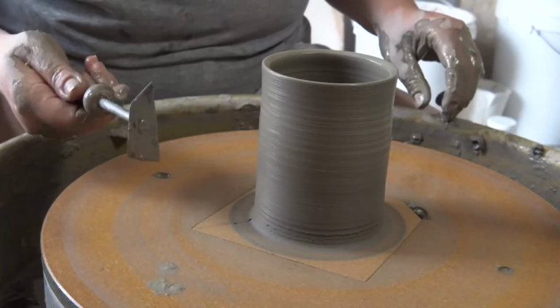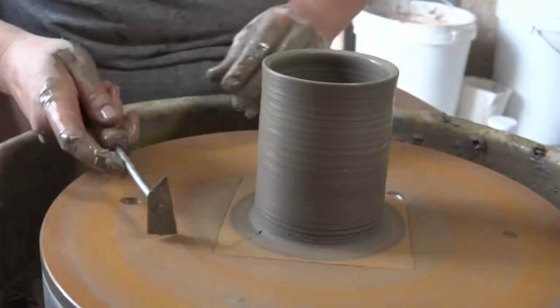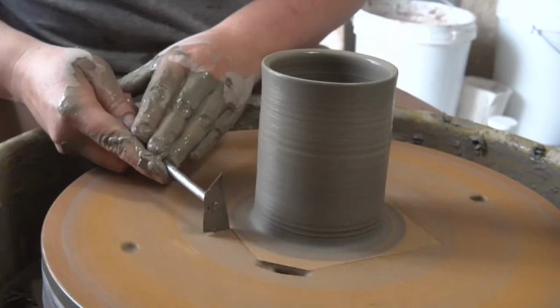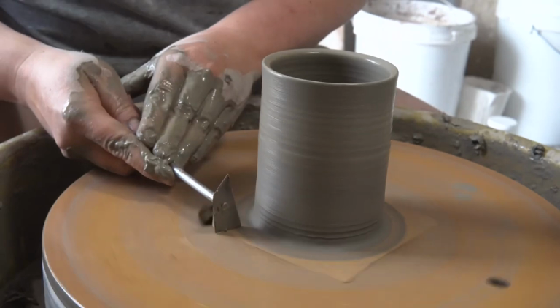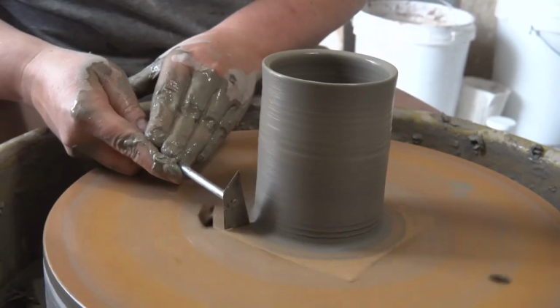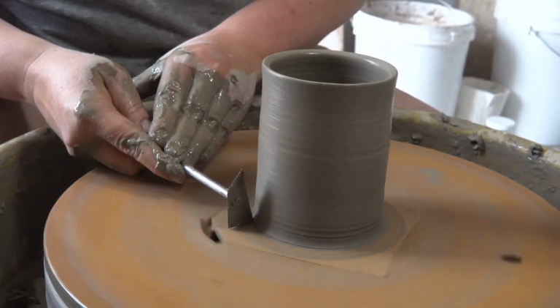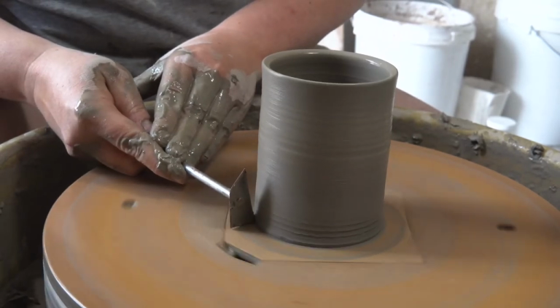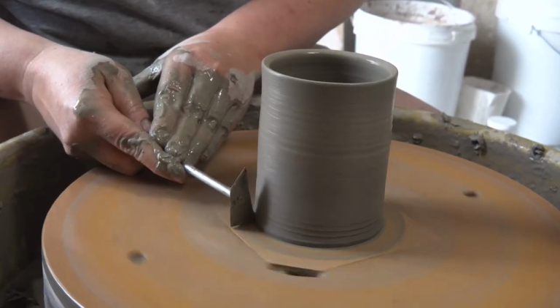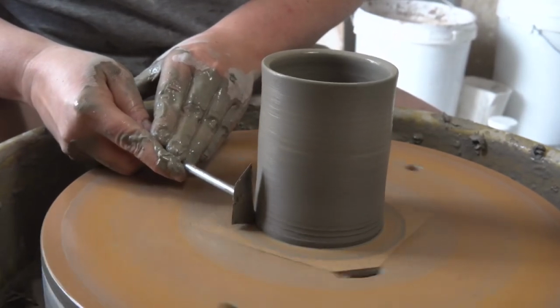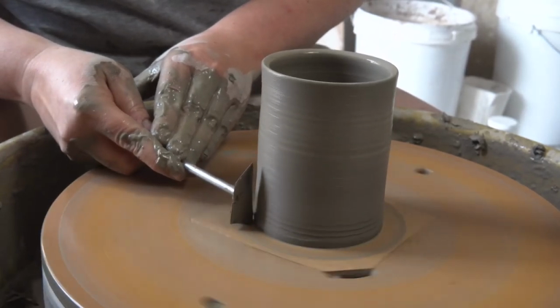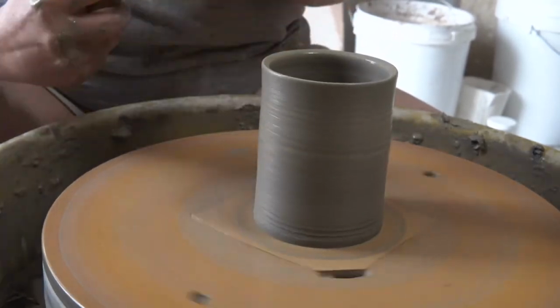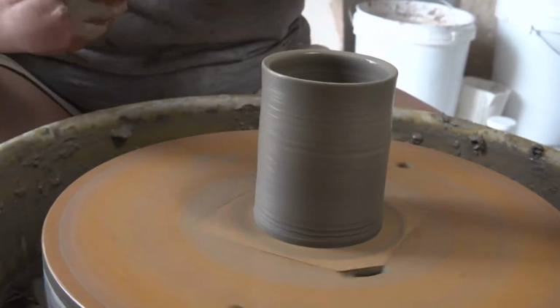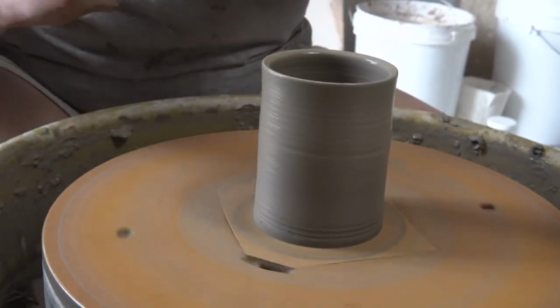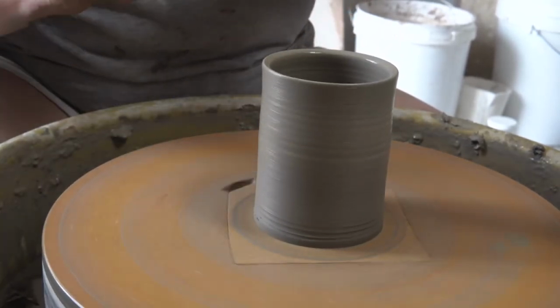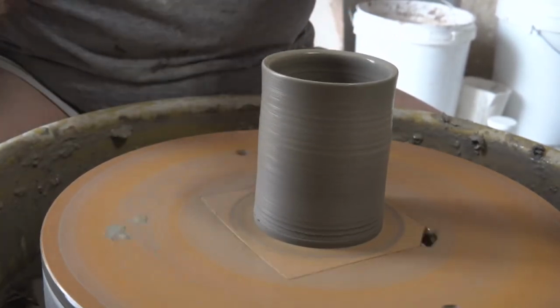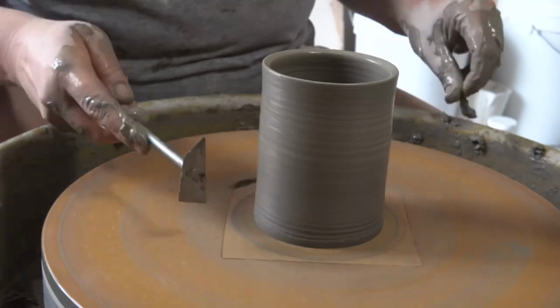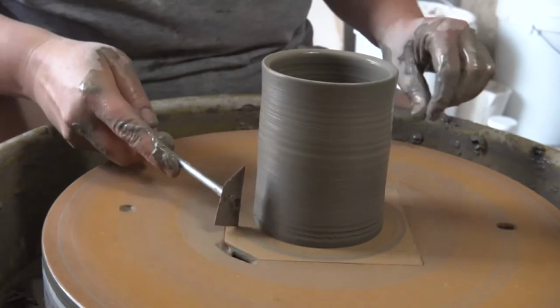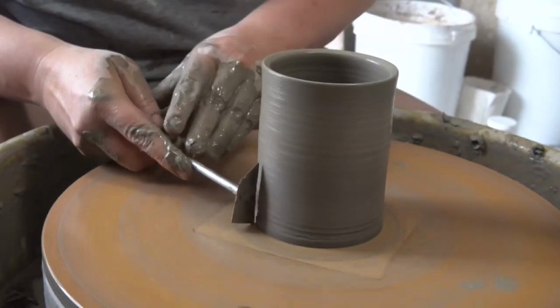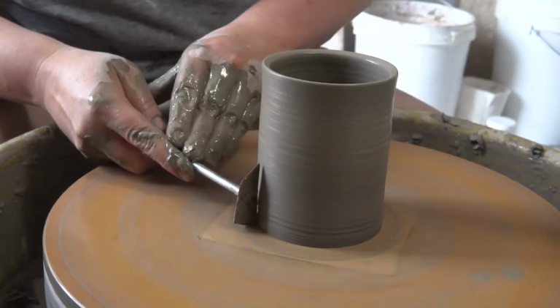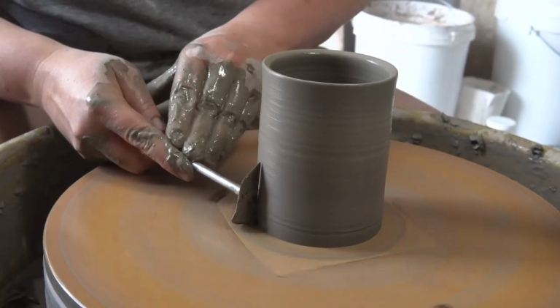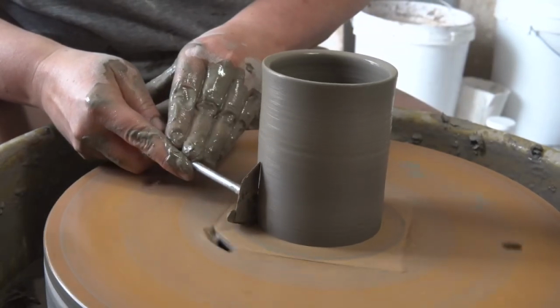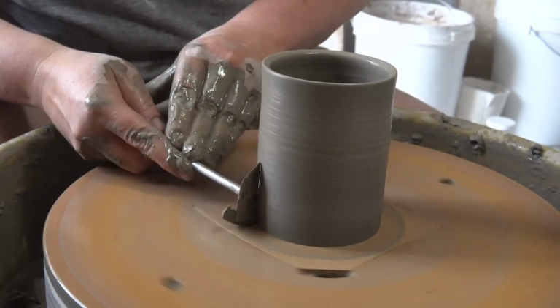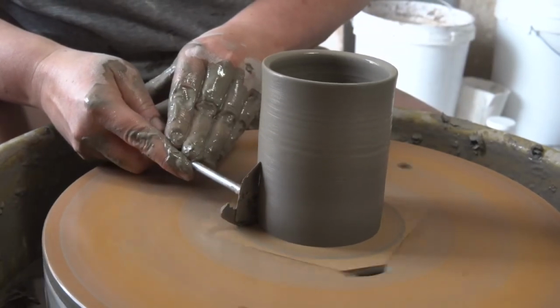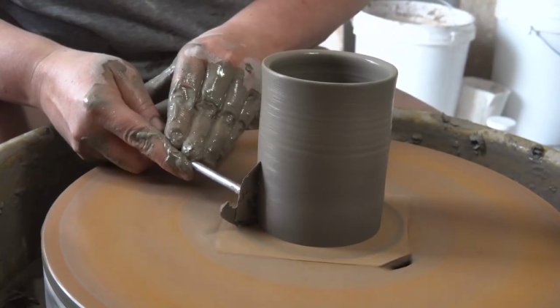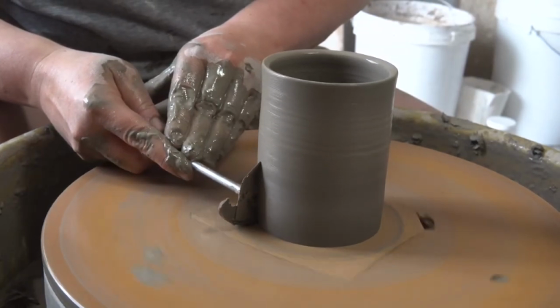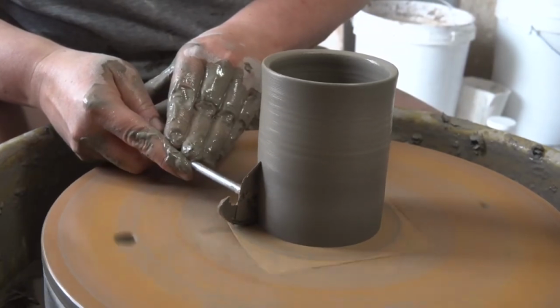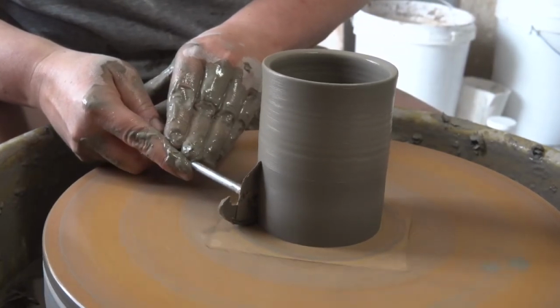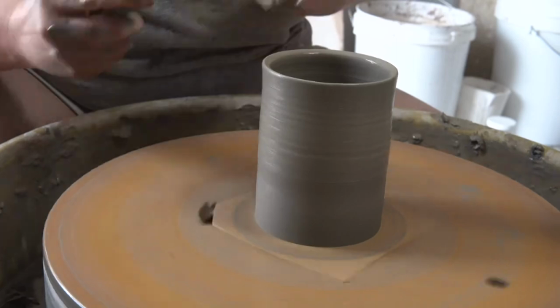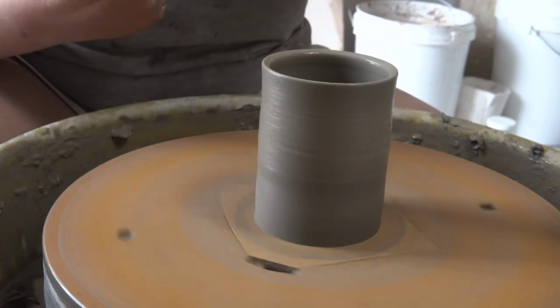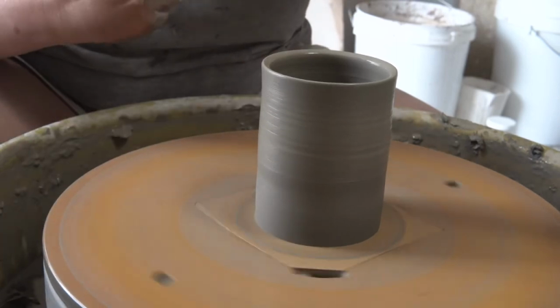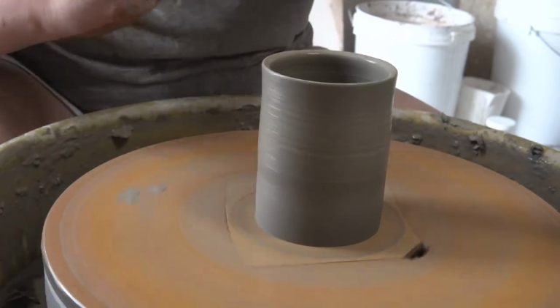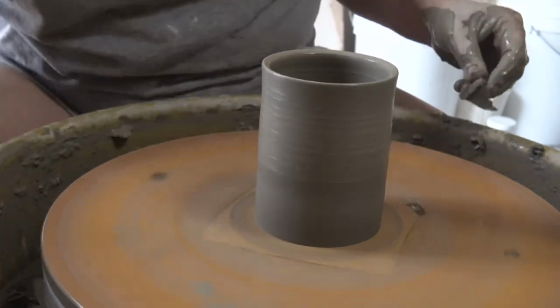Now I'm just going to clean up the skirt of extra clay that remains in the bottom of the pot. There are plenty of tools you can use for this — I really like this sharp metal tool. You just want to take away any excess clay that's not needed in your final profile. It'll make it difficult to use the rib if there's excess clay at the bottom.